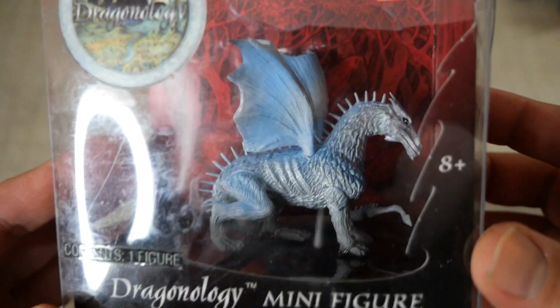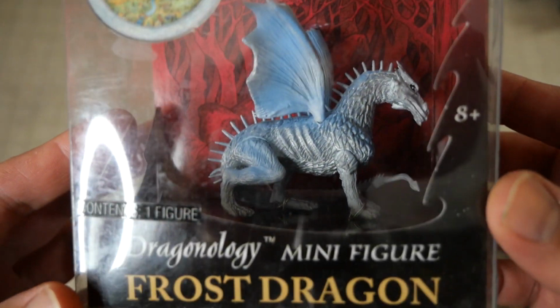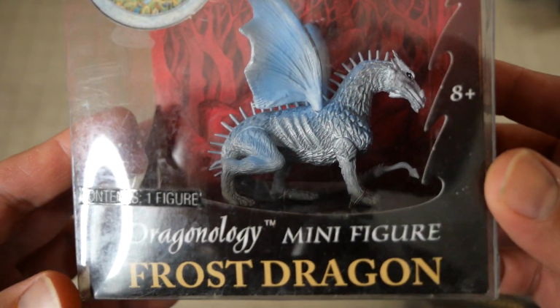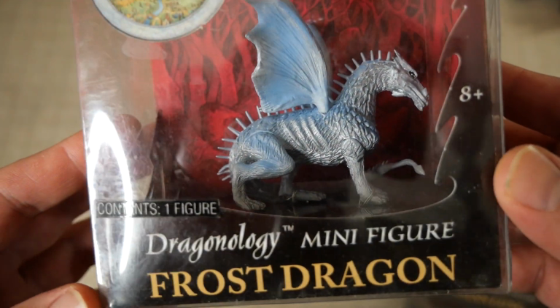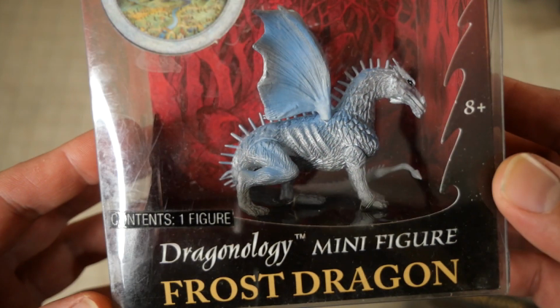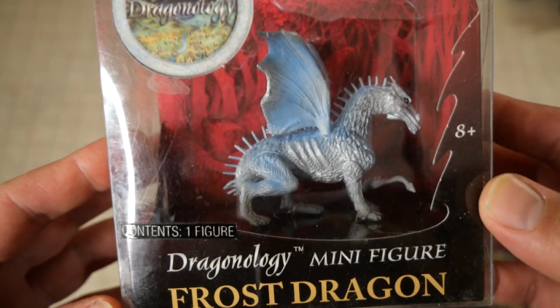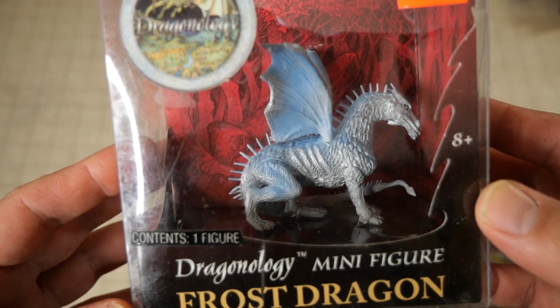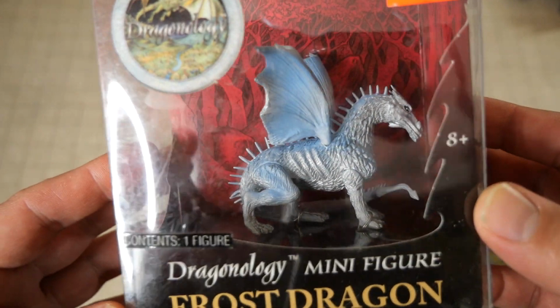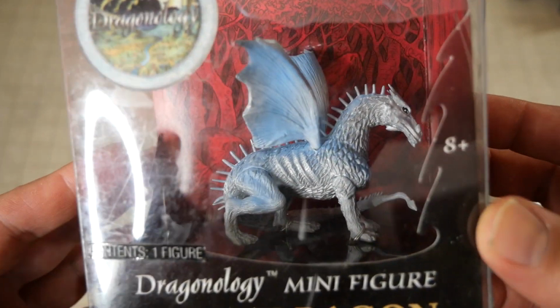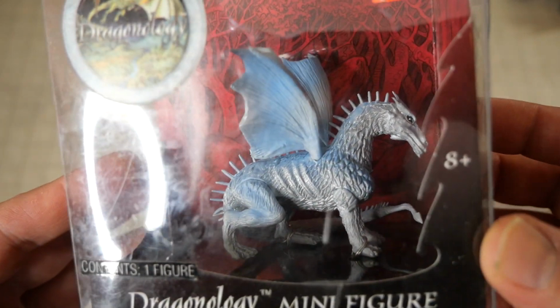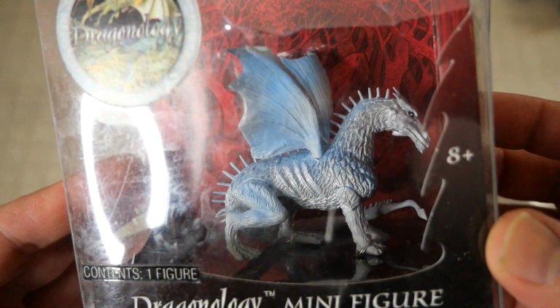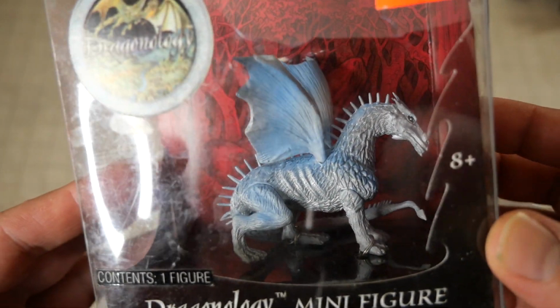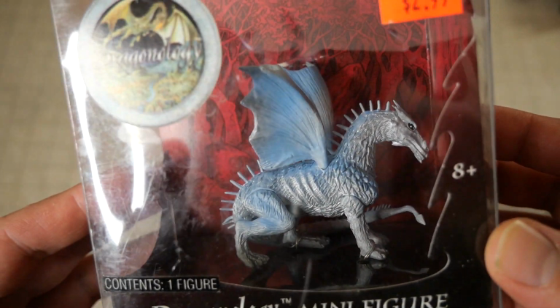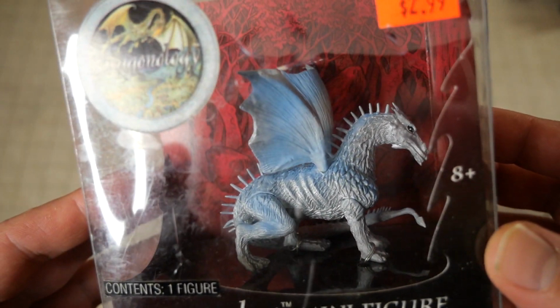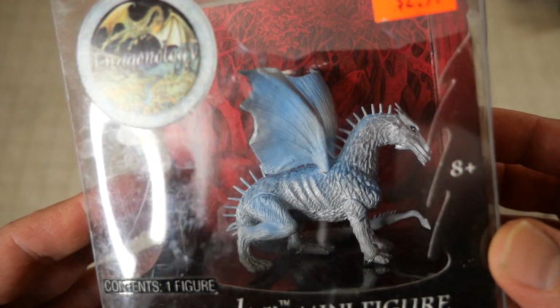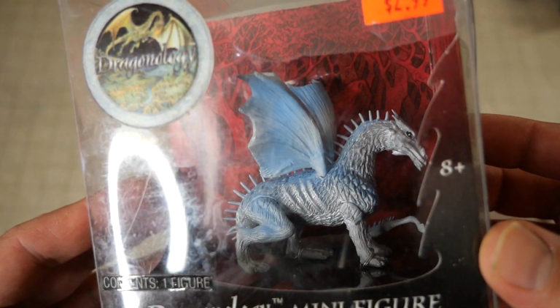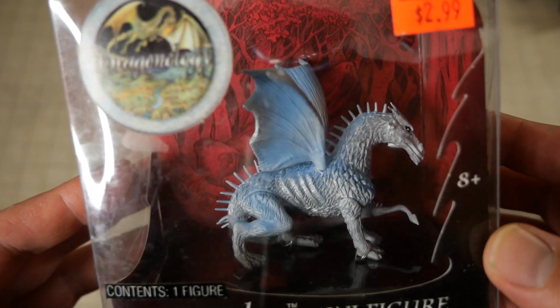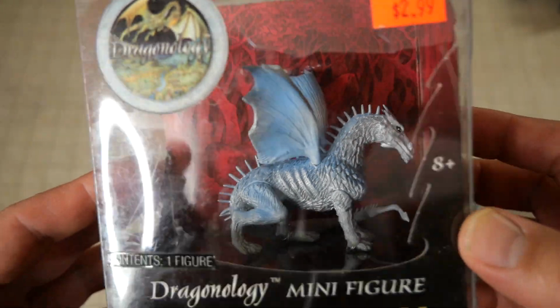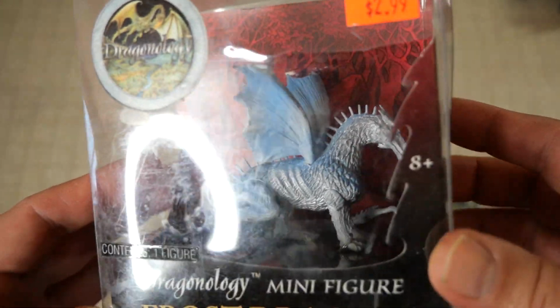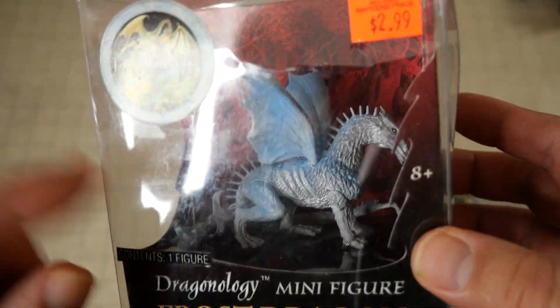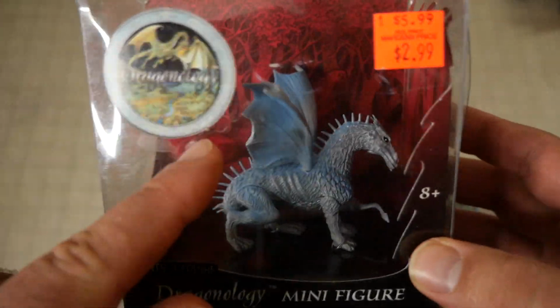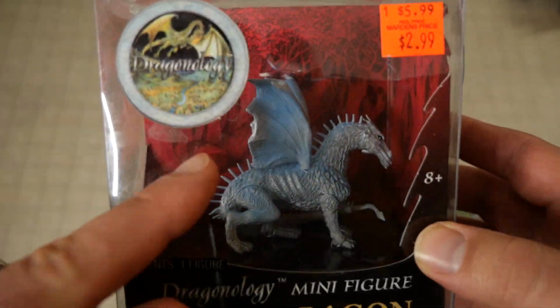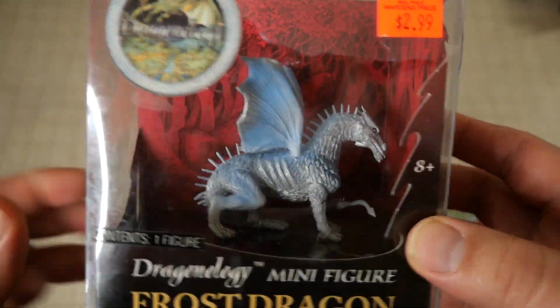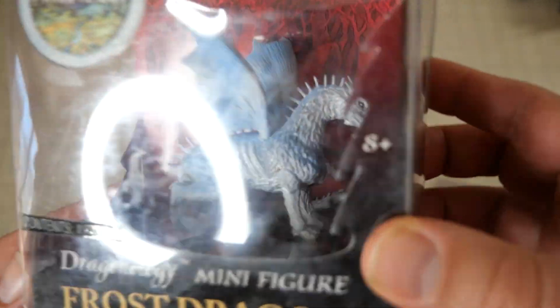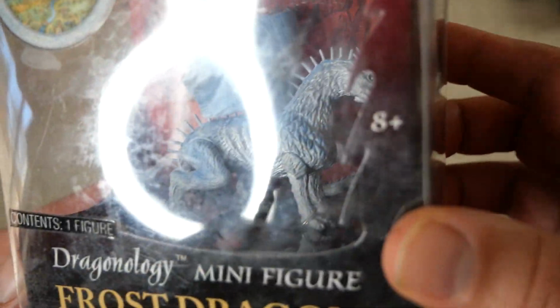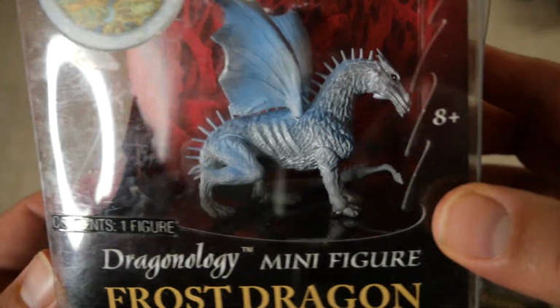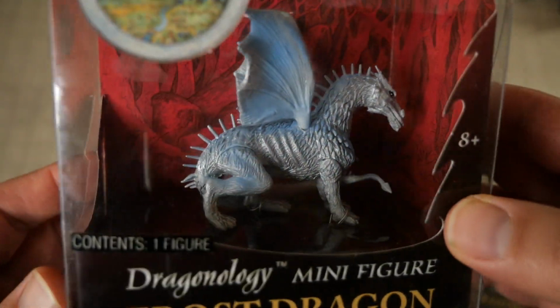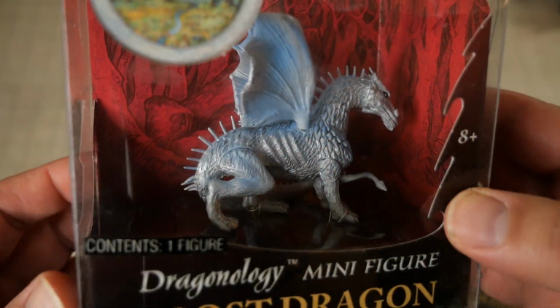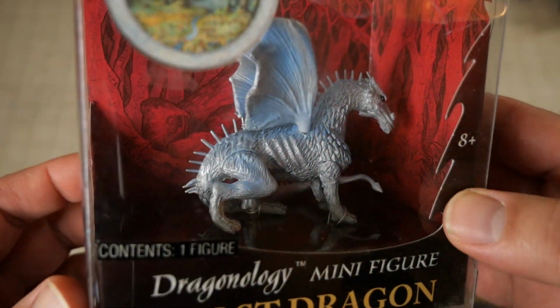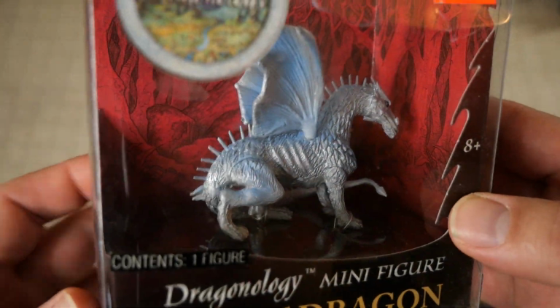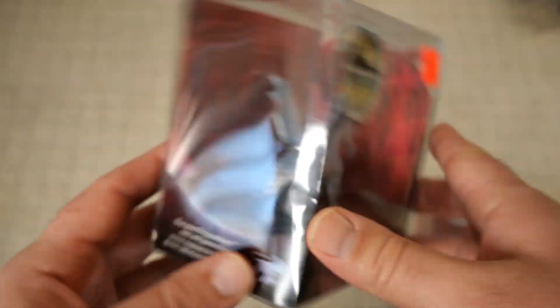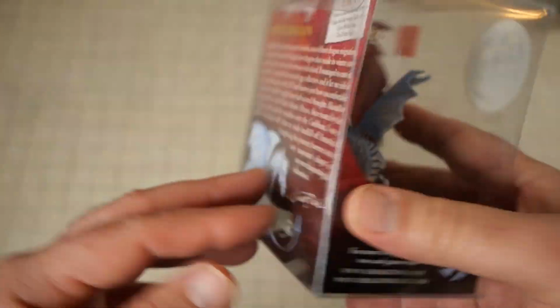The frost dragon looks pretty cool. I like the sculpt on the frost dragon. The wings are a little bit weirdly shrimpy, for some reason.